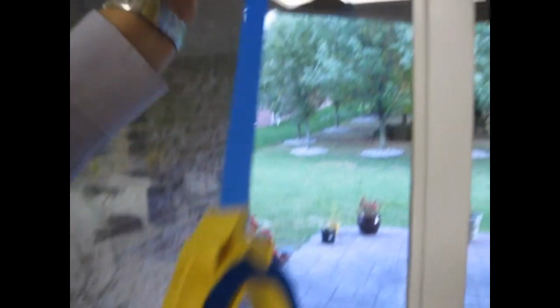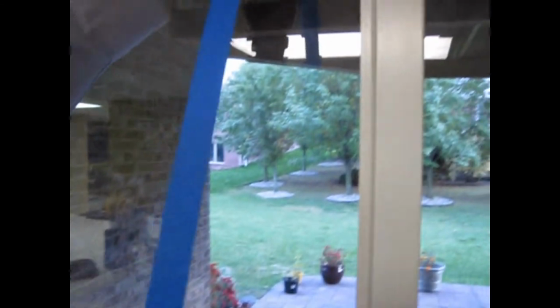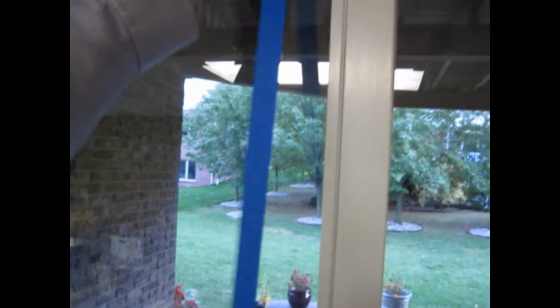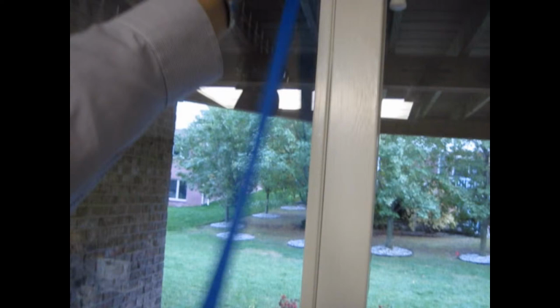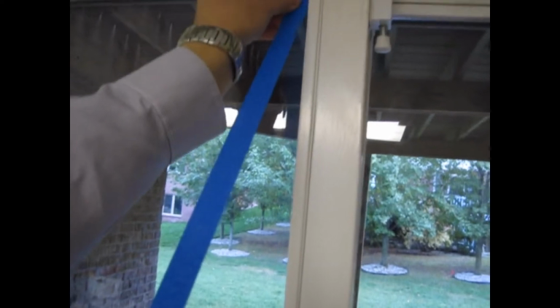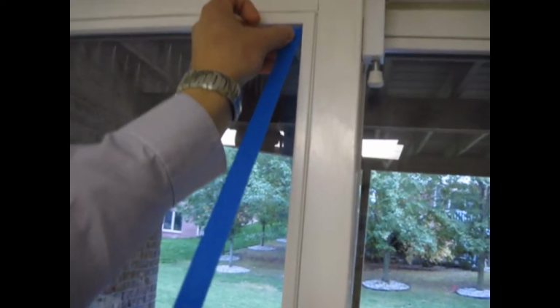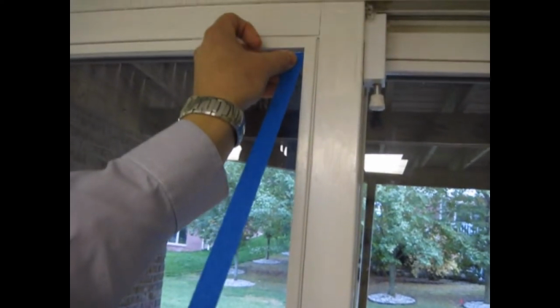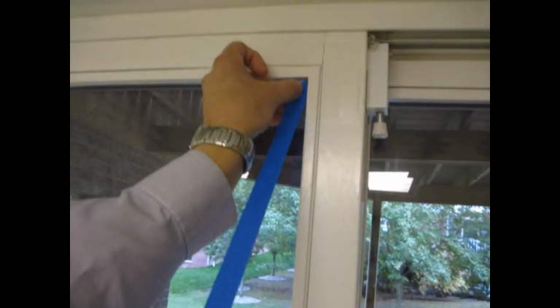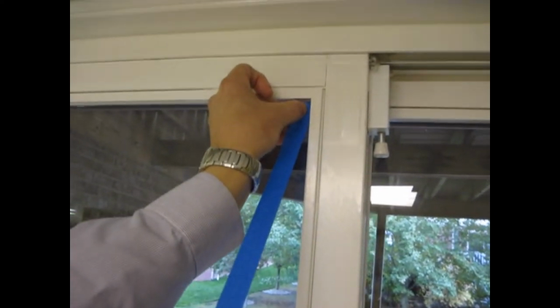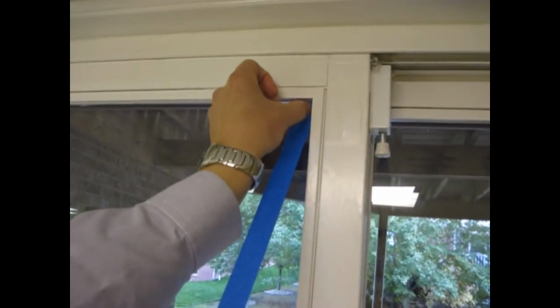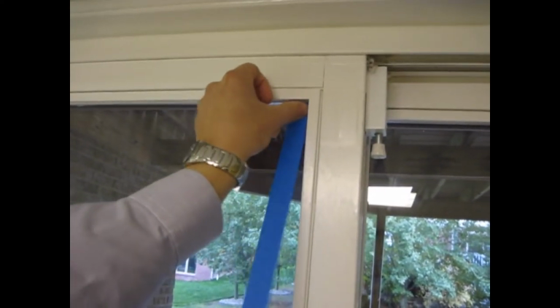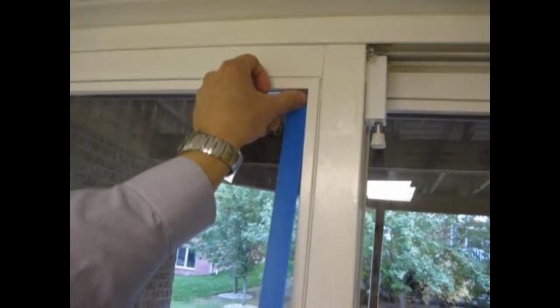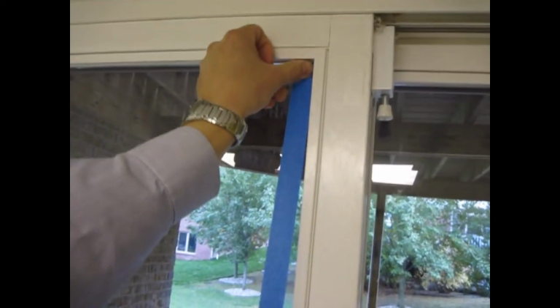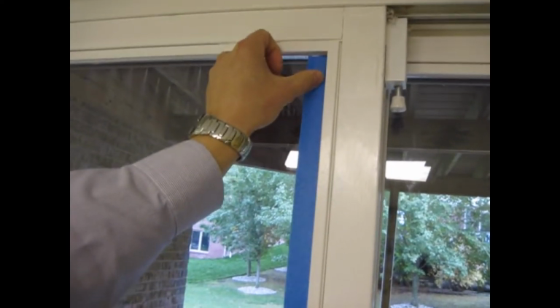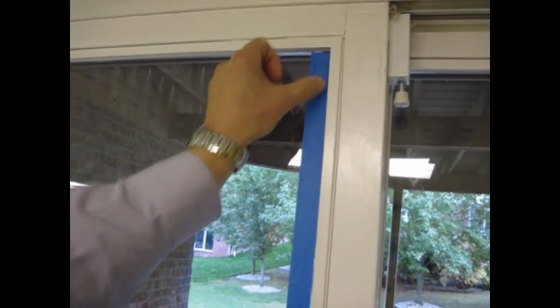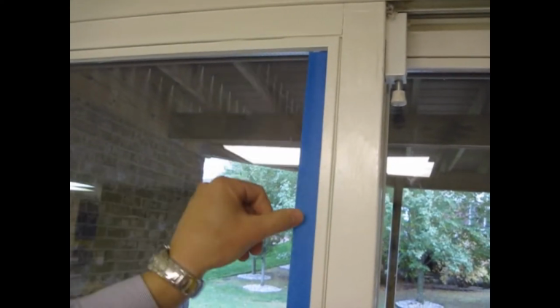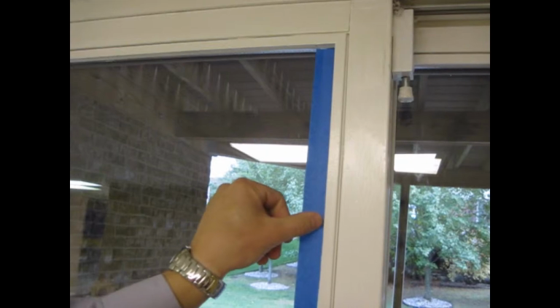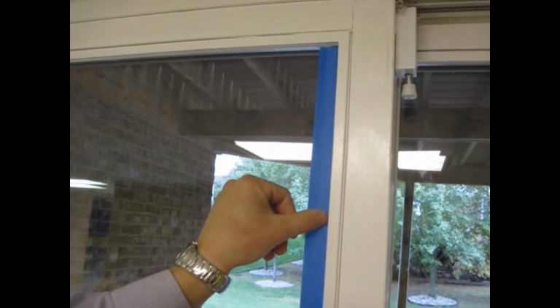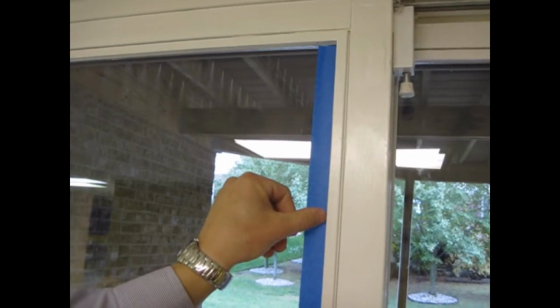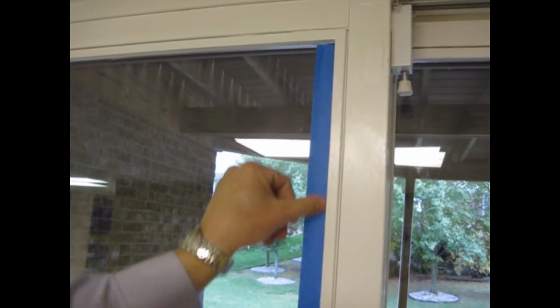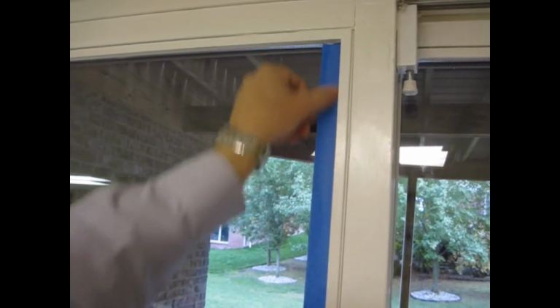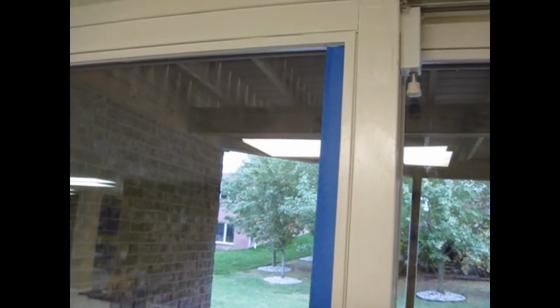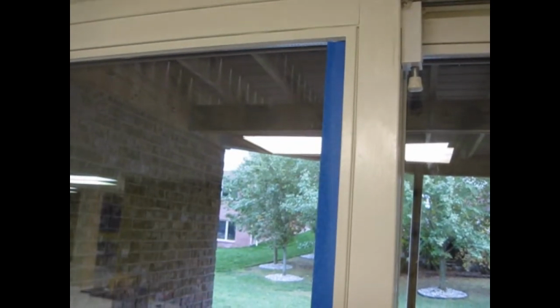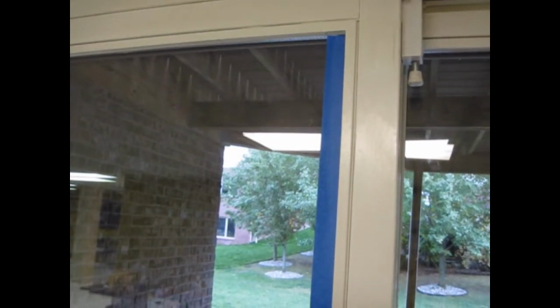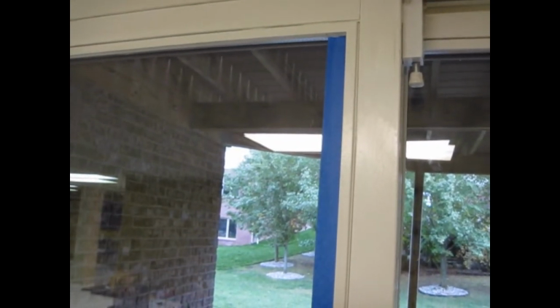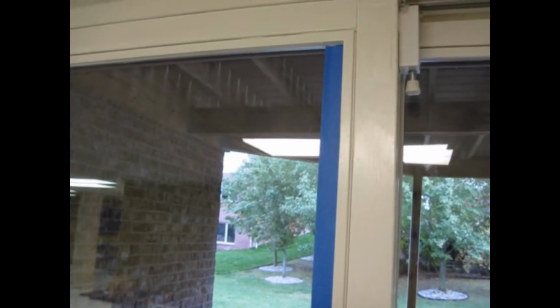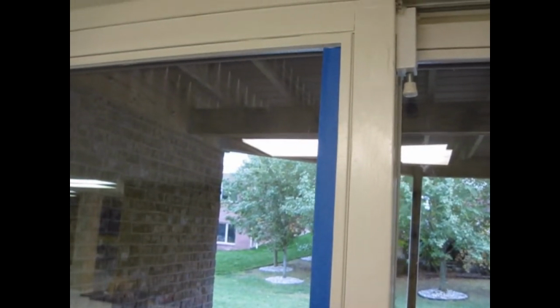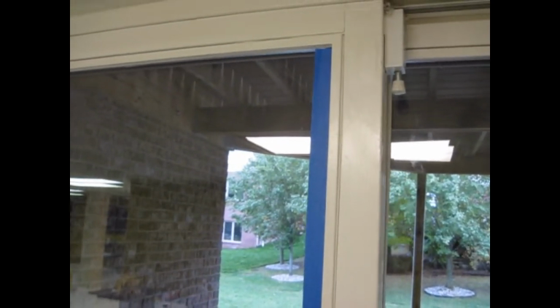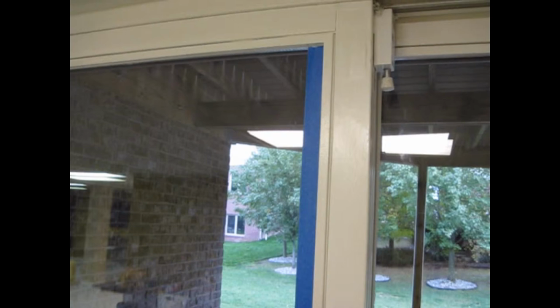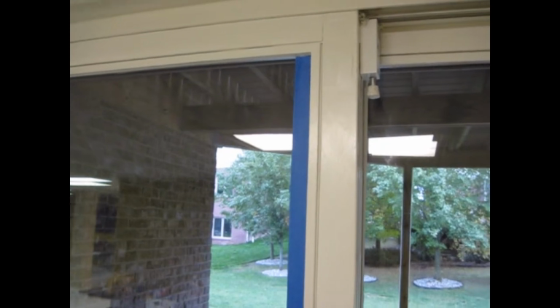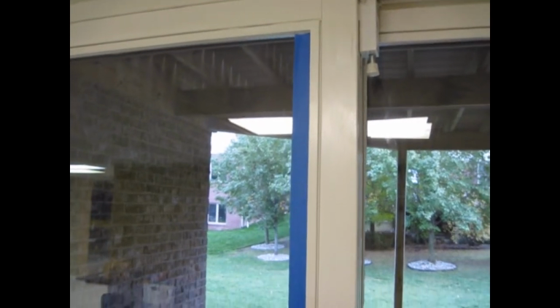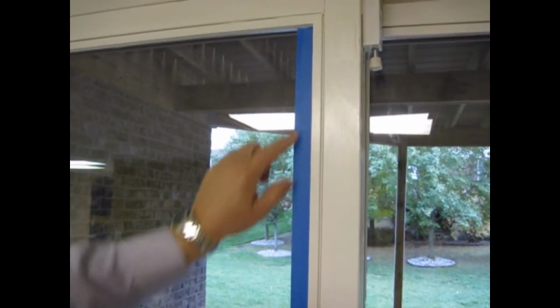Start with the upper right-hand corner. Get into the corner, bring your tape down, and place the tape exactly where you'd like it. Then use the tool to cut it off.